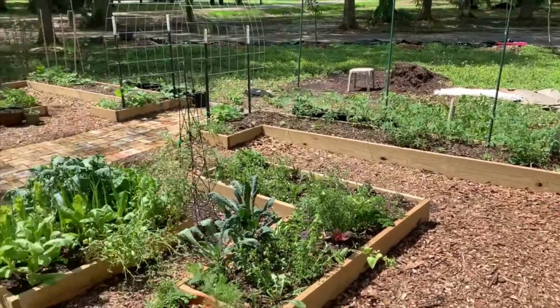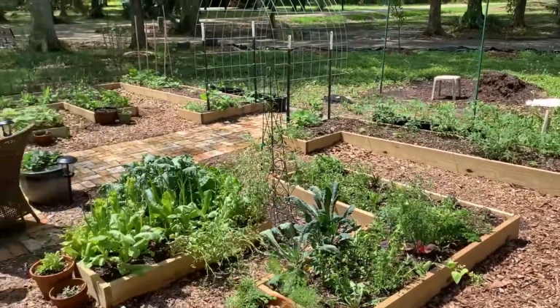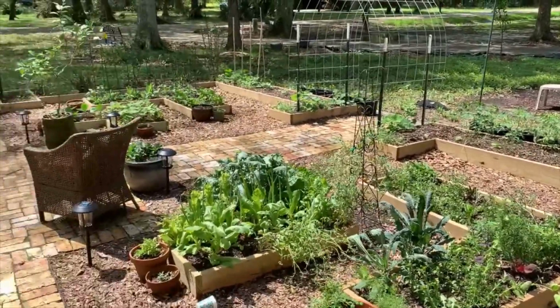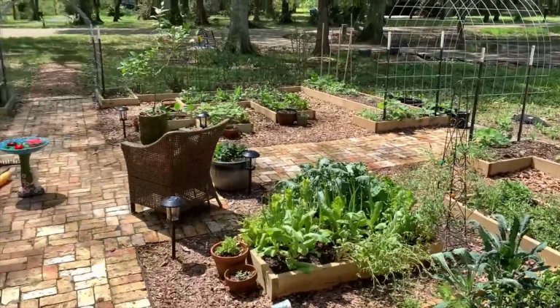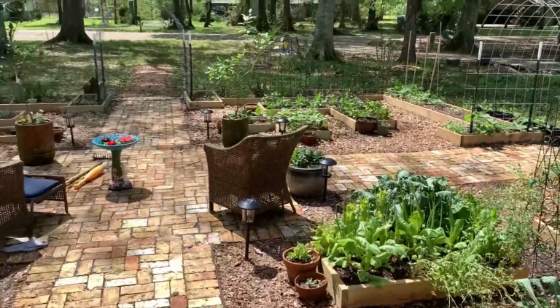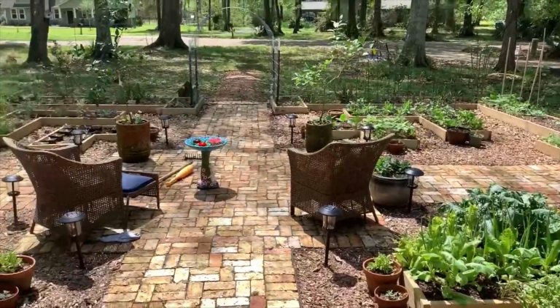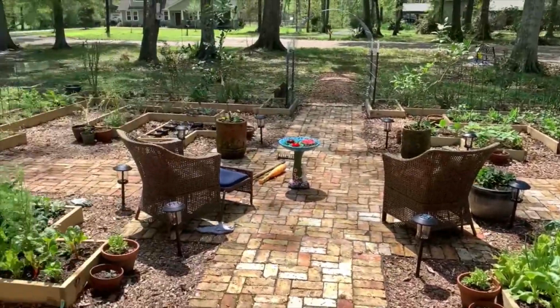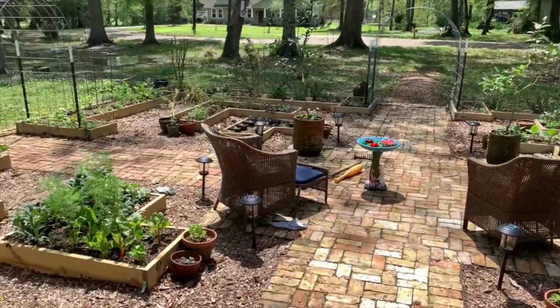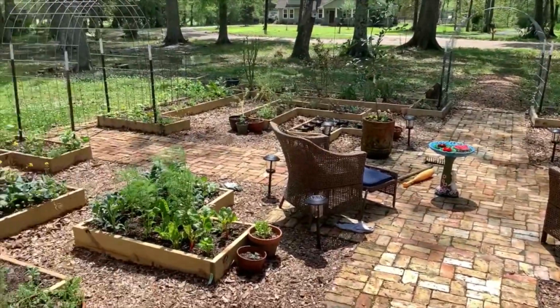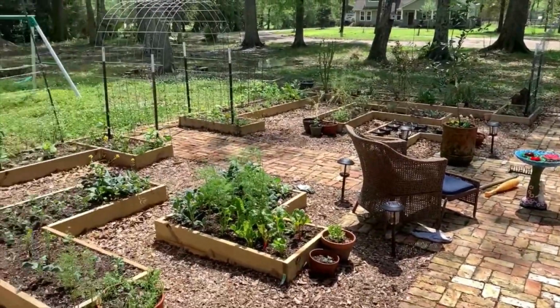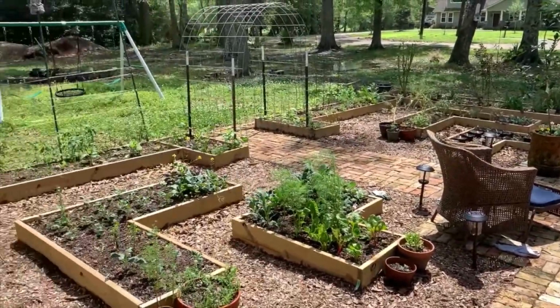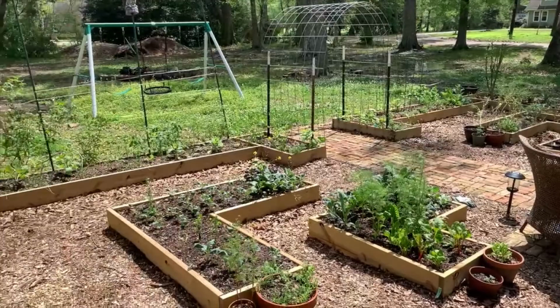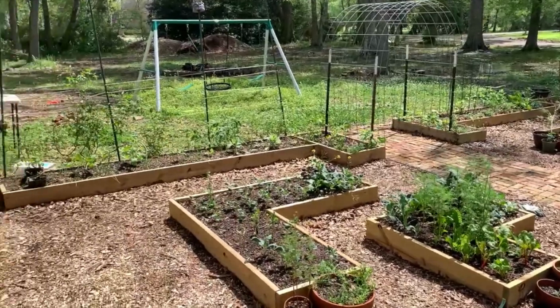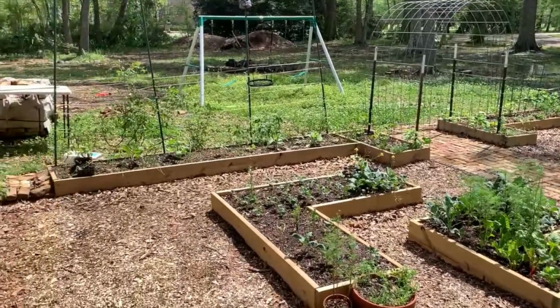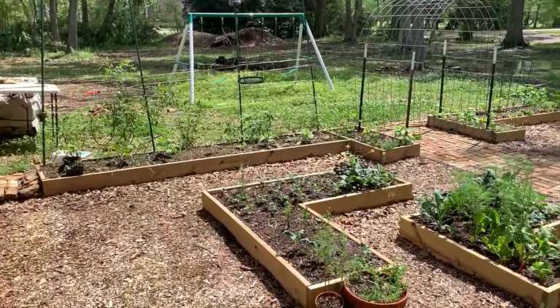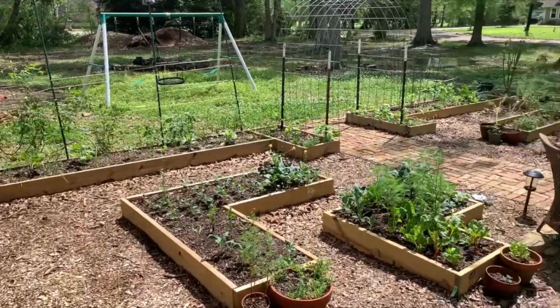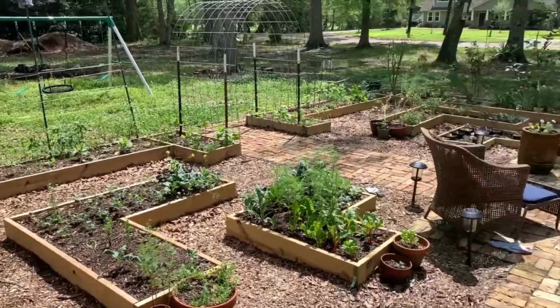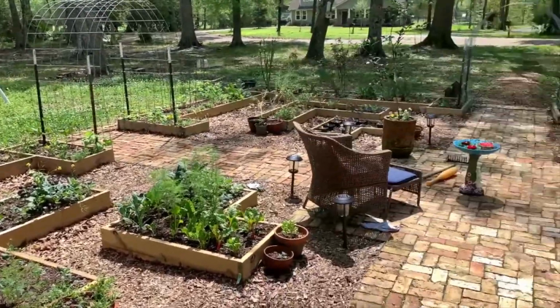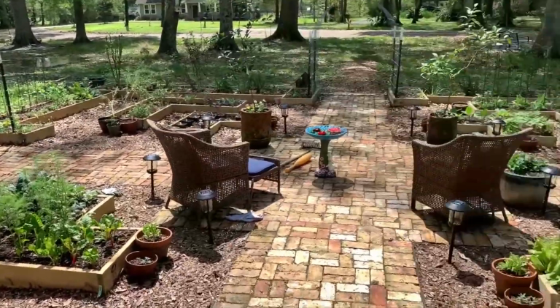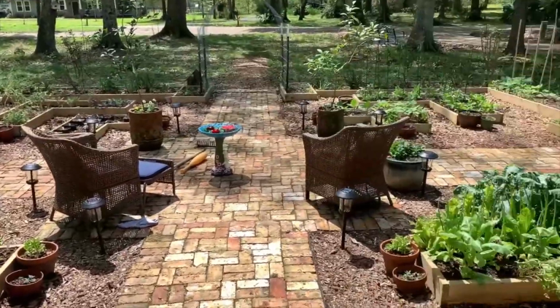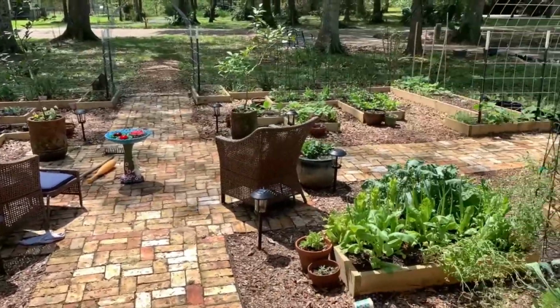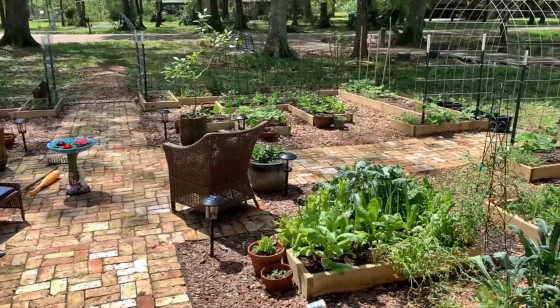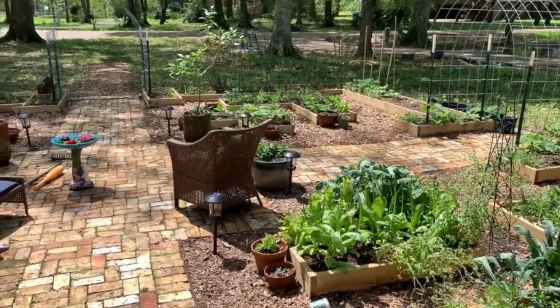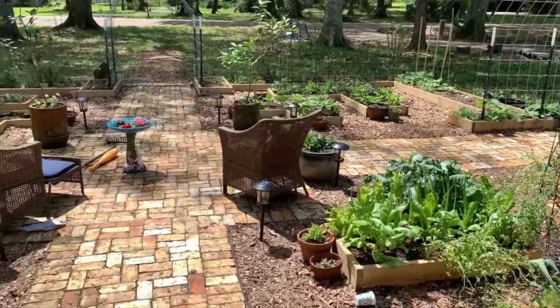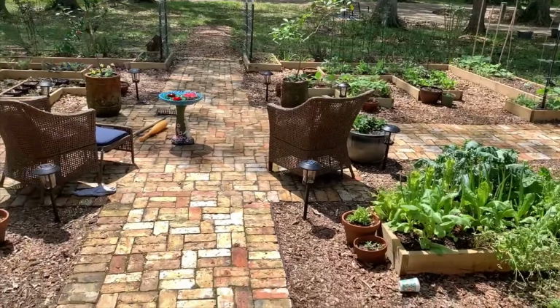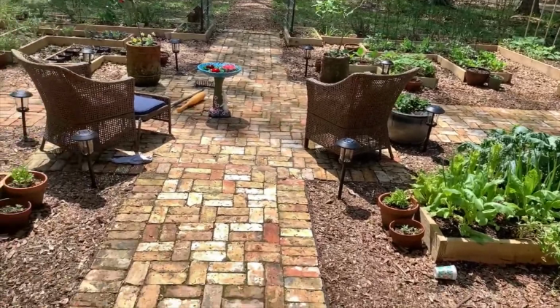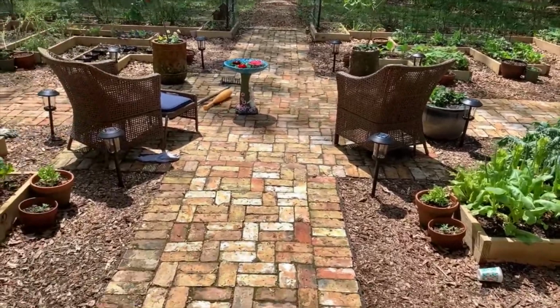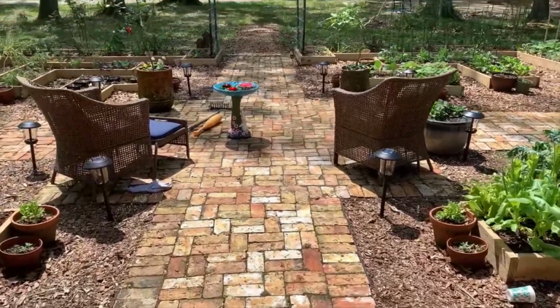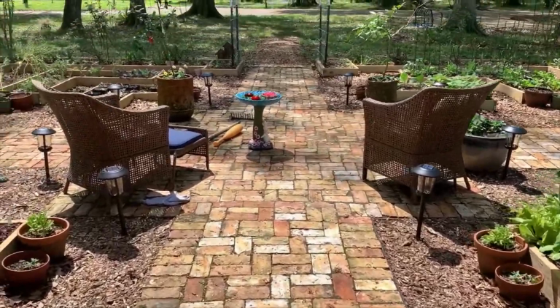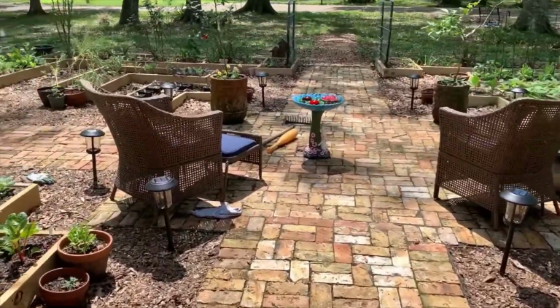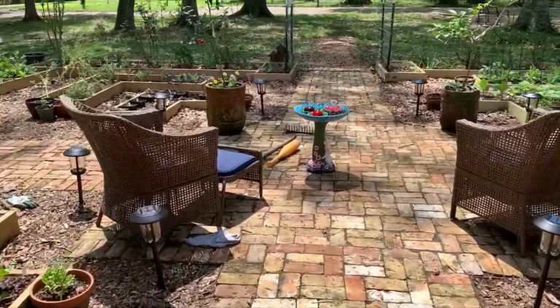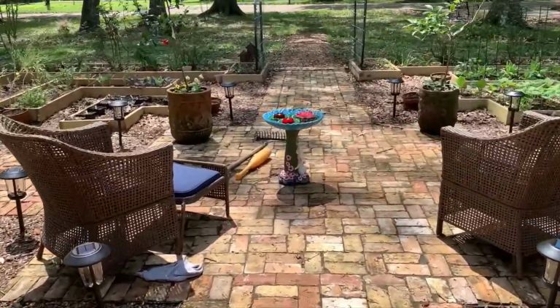This is all of the Potage Garden — I've showed you all of this. Now let's go left. I'll show you what I've been doing out here in the yard.